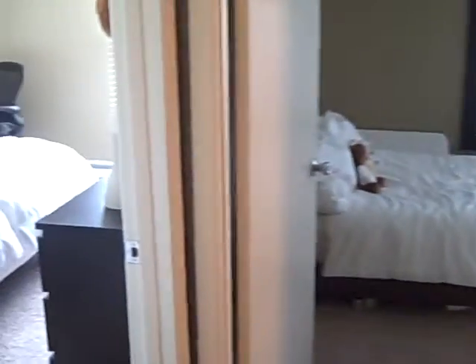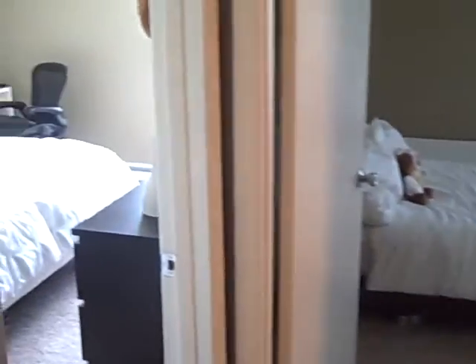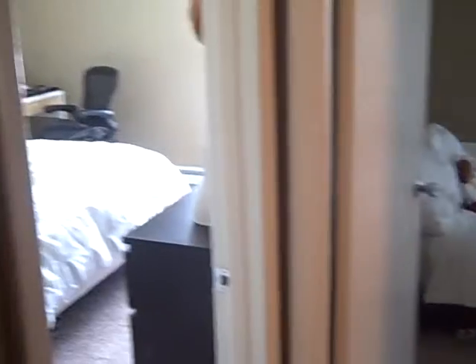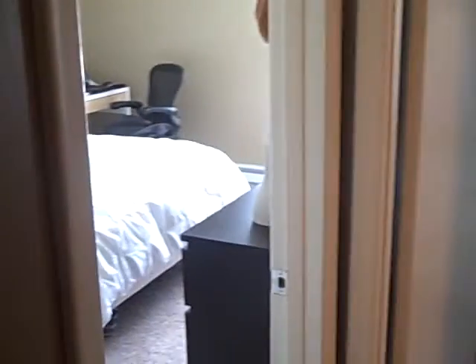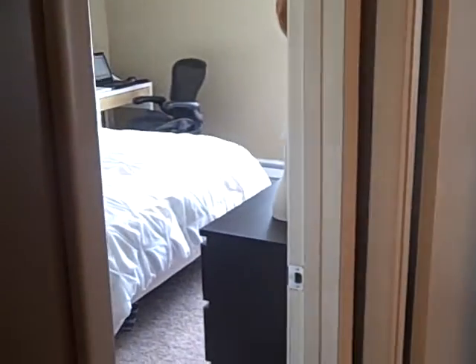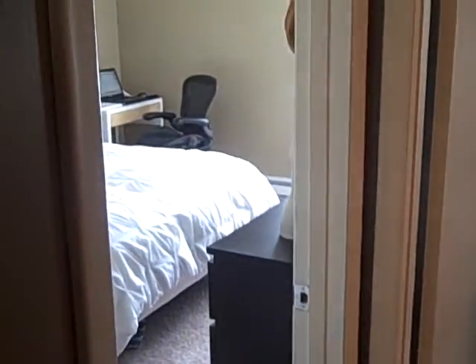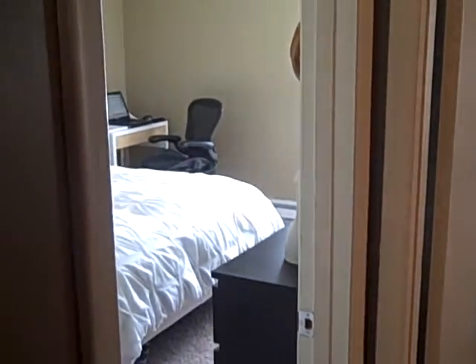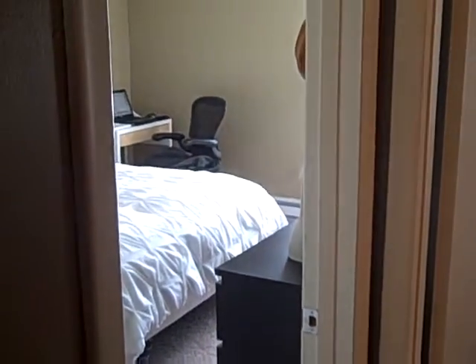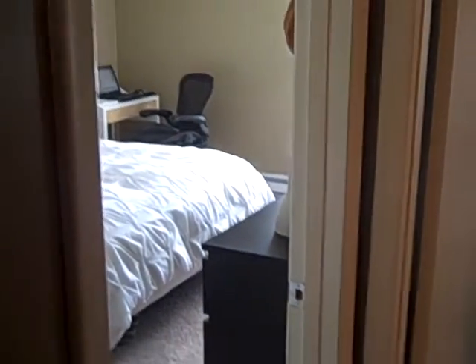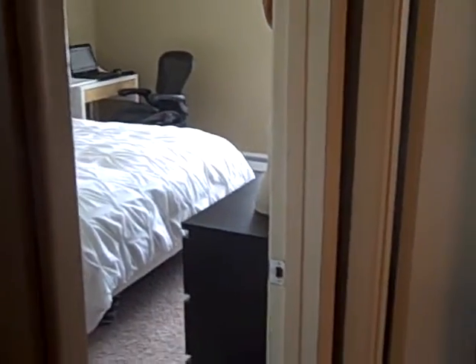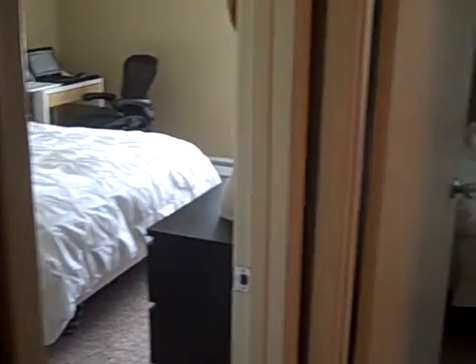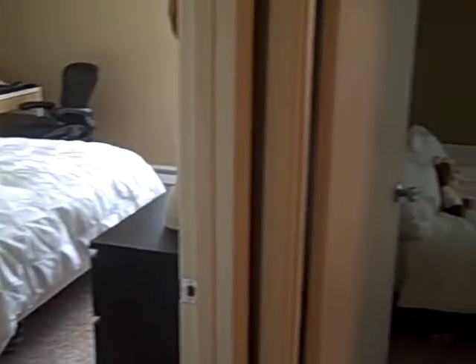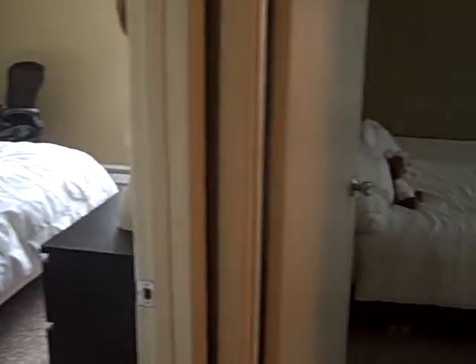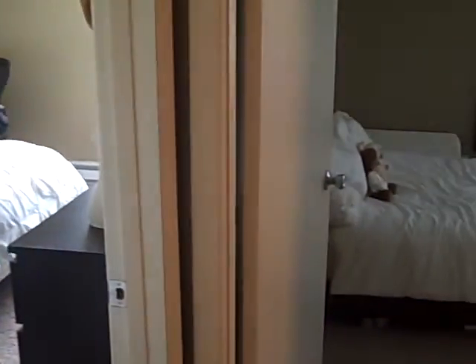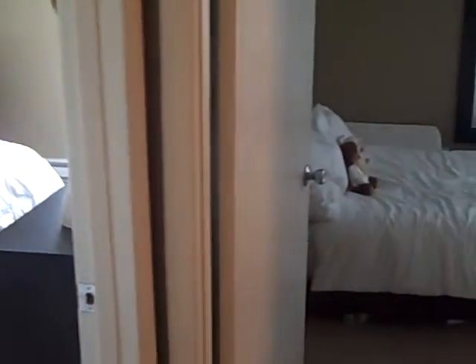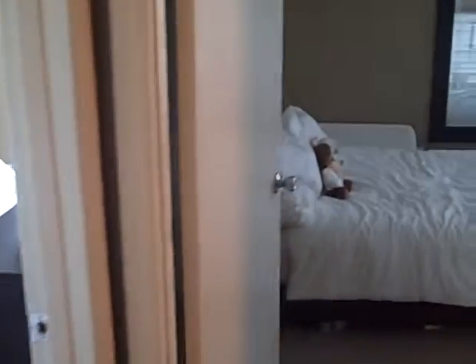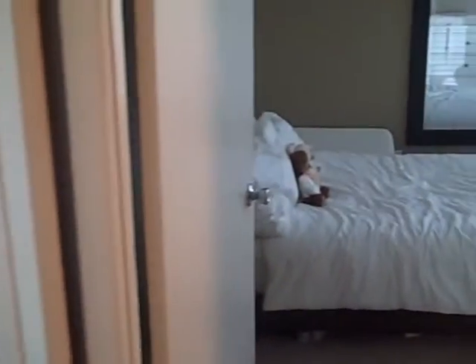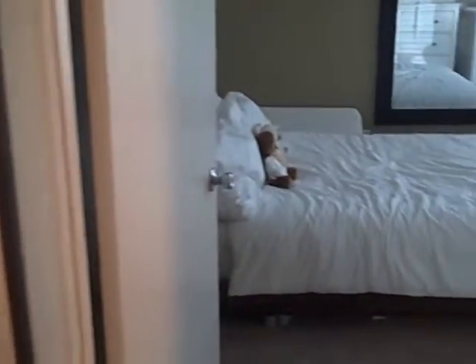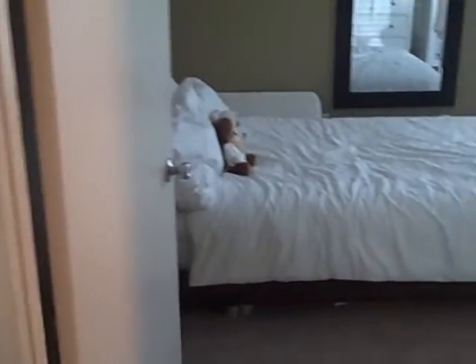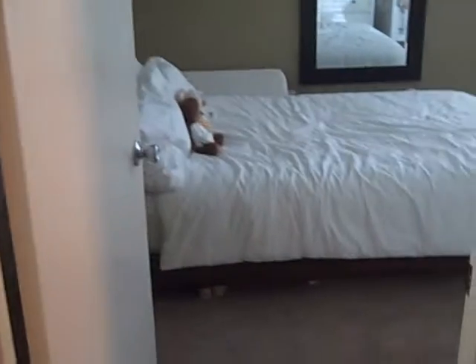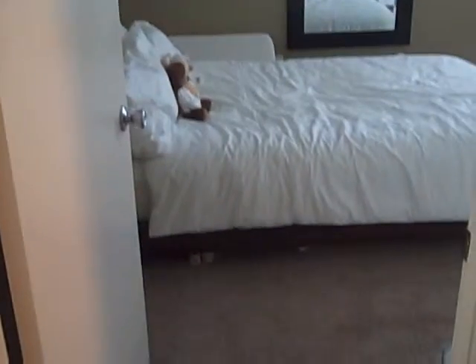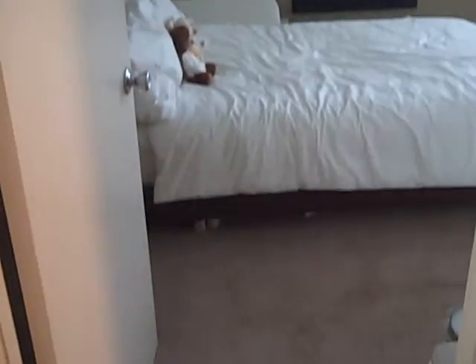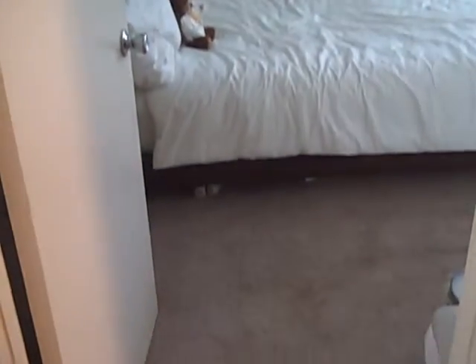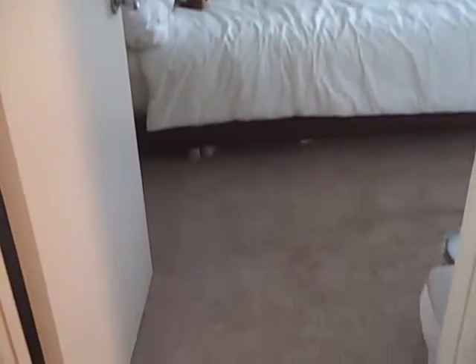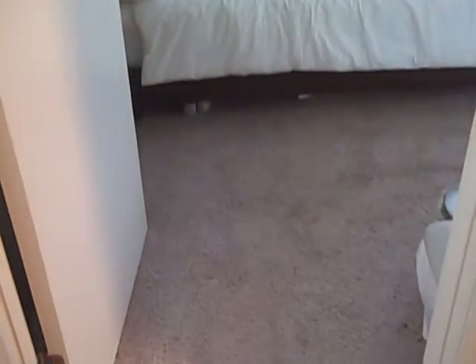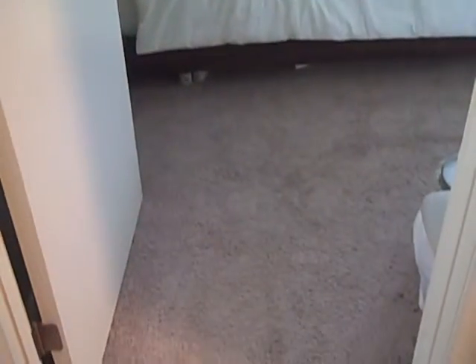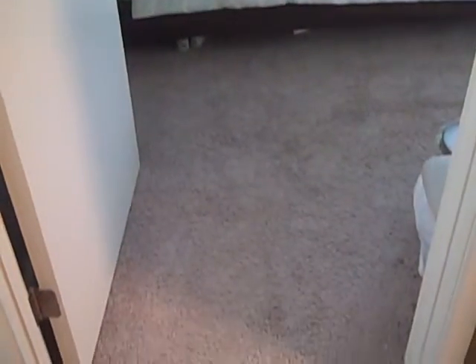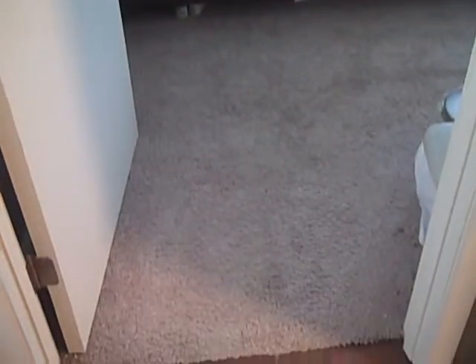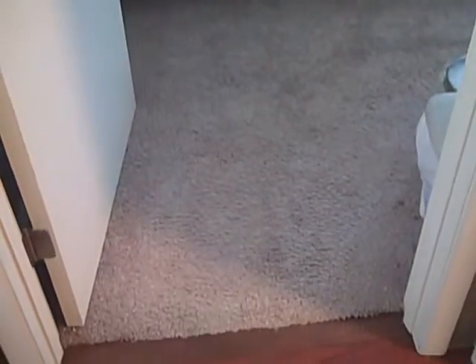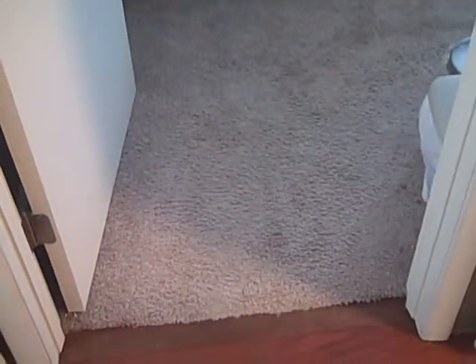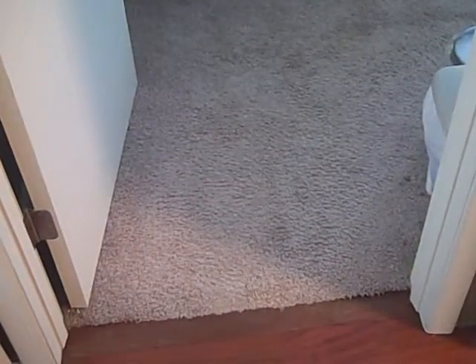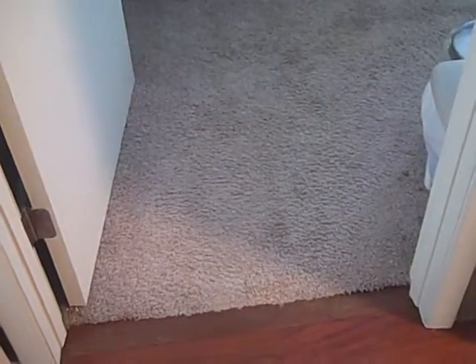We're going to enter into the bedrooms right here. There's the master, and here's the guest. Carpet was put in three years ago and it's still in great shape.